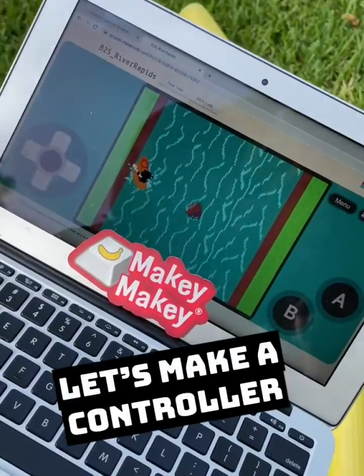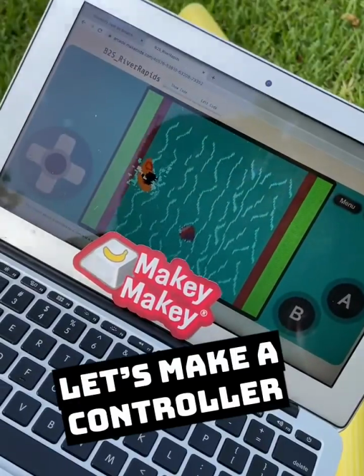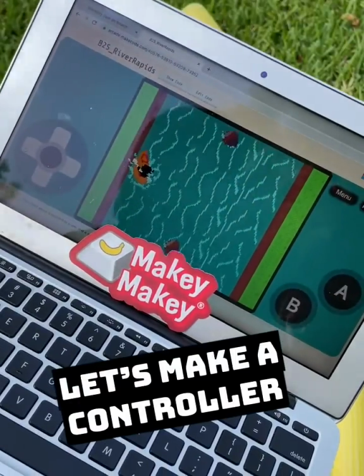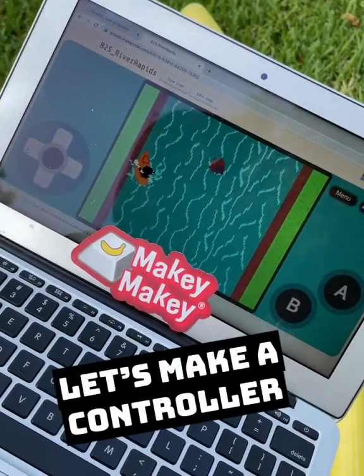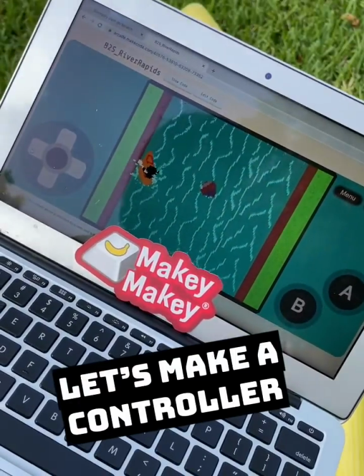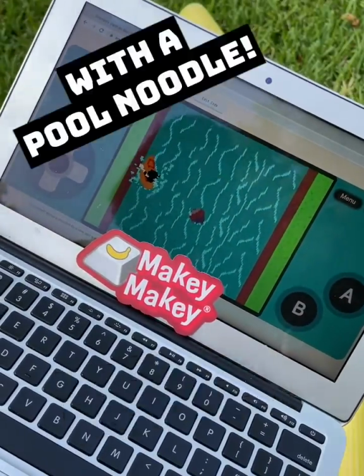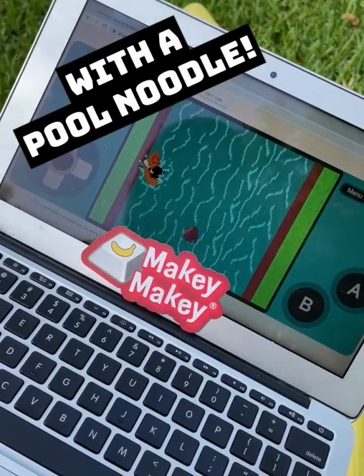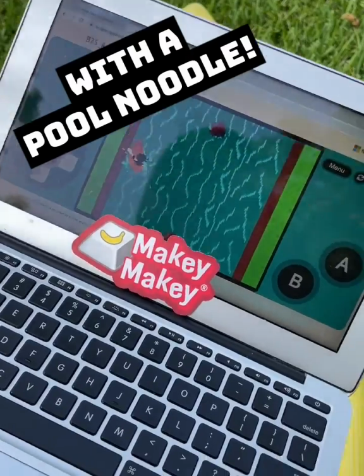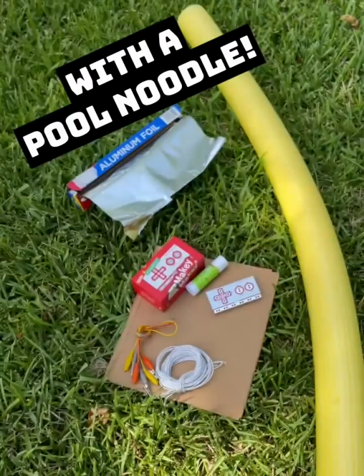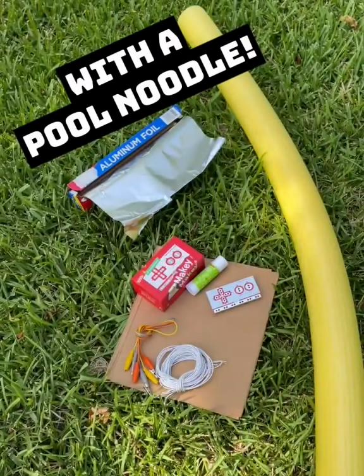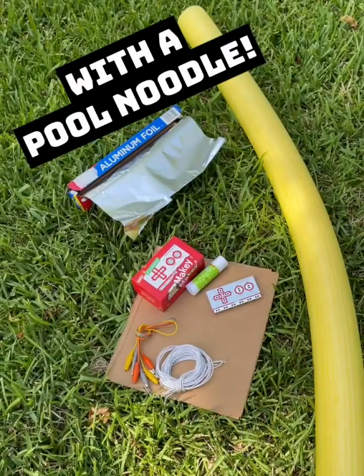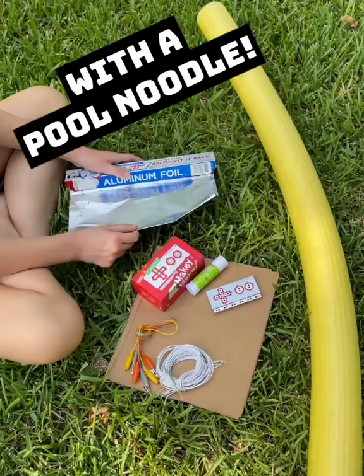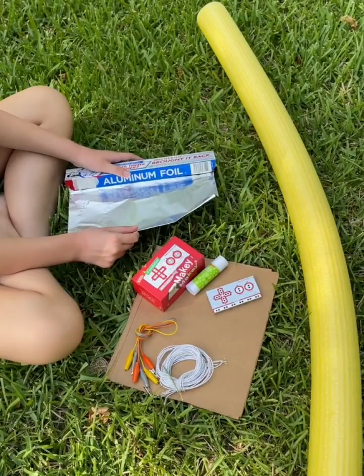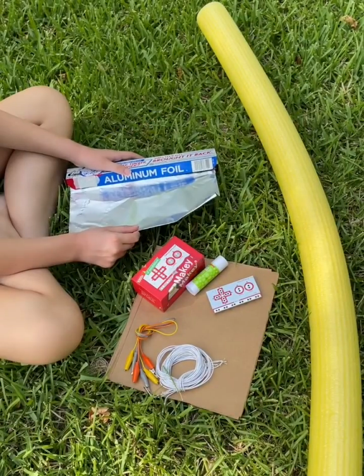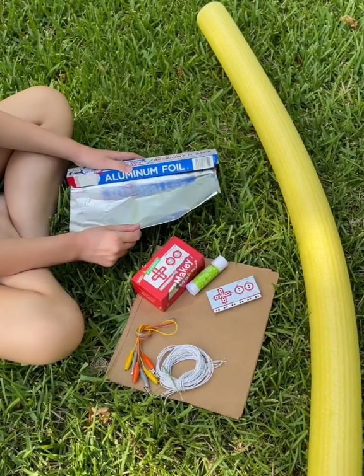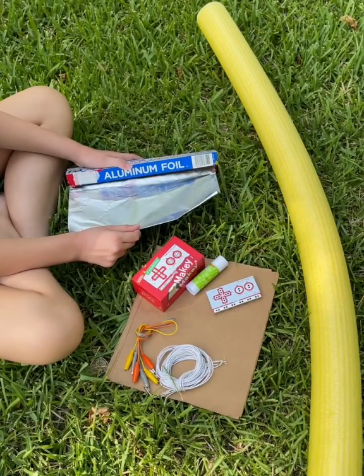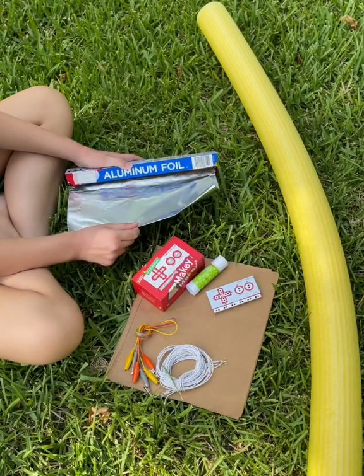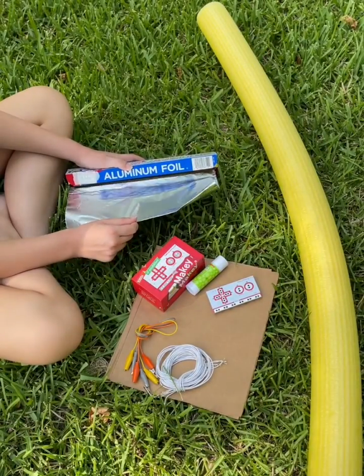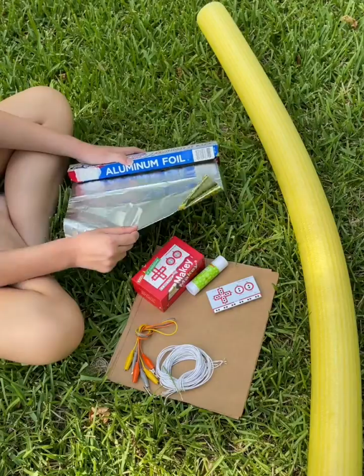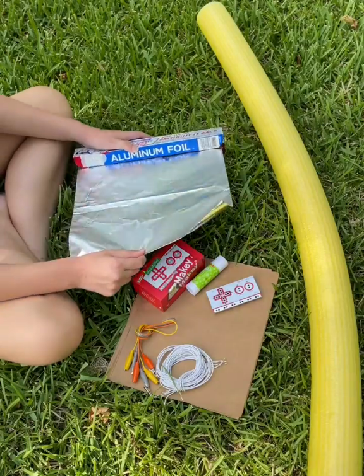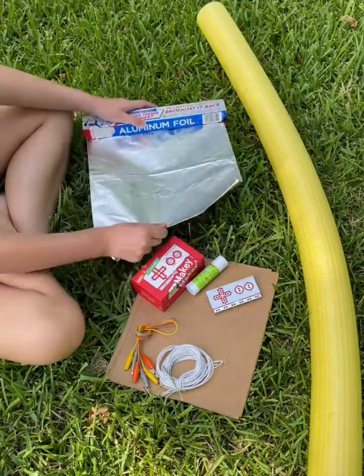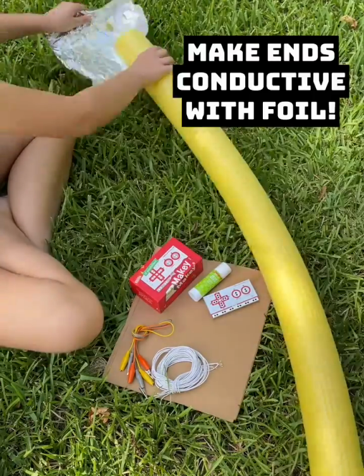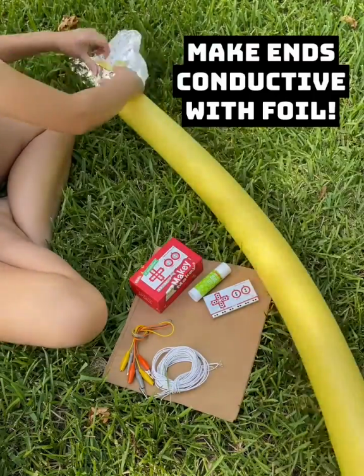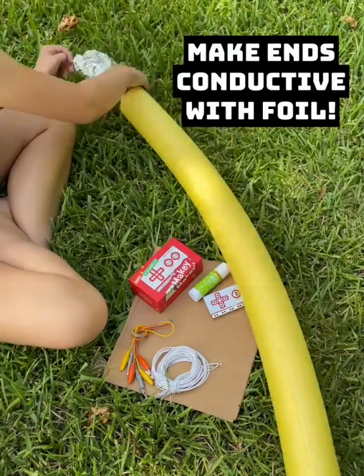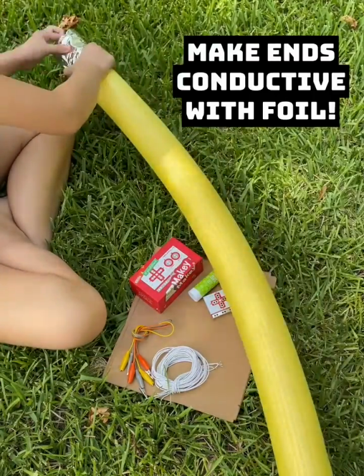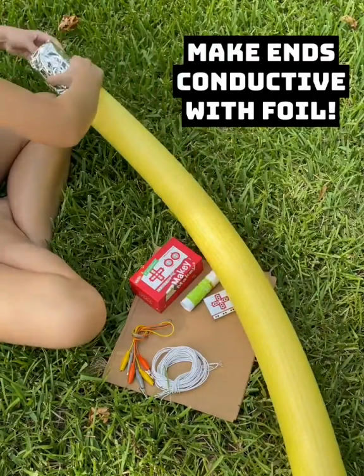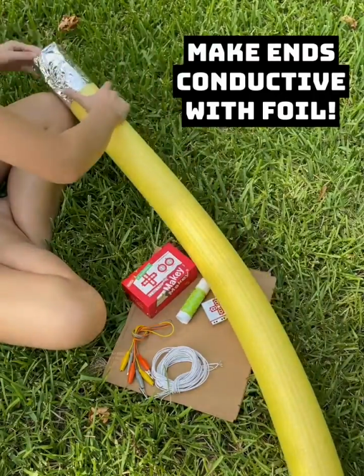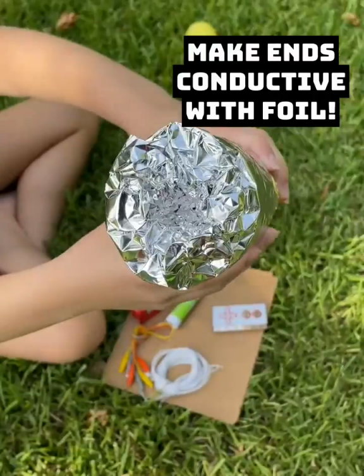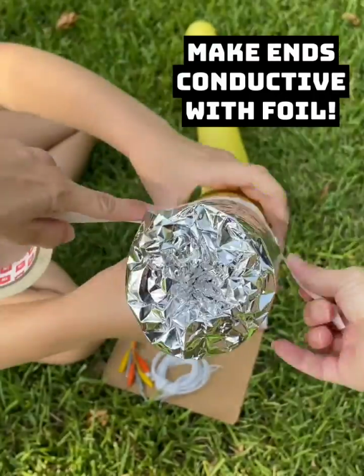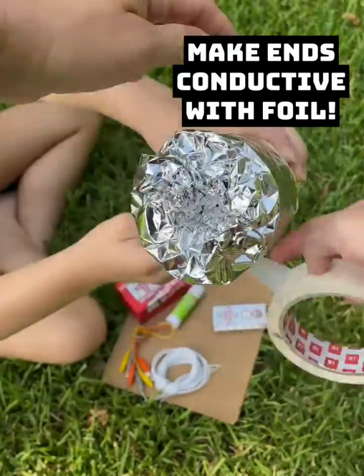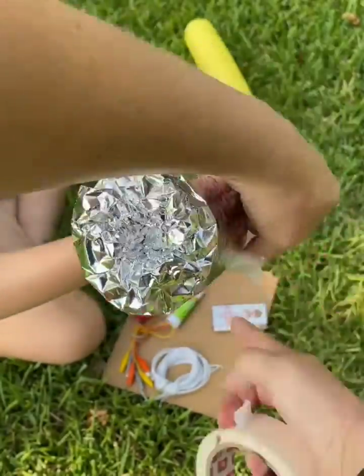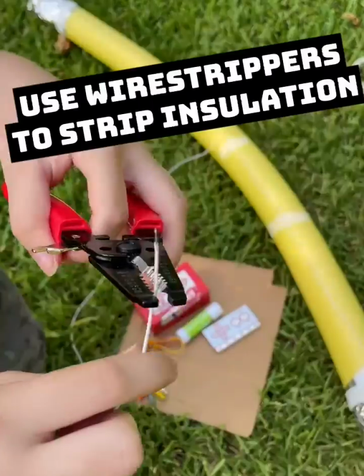Let's make a paddle controller with the pool noodle. Let's make the ends conductive with foil. Secure the foil with tape.